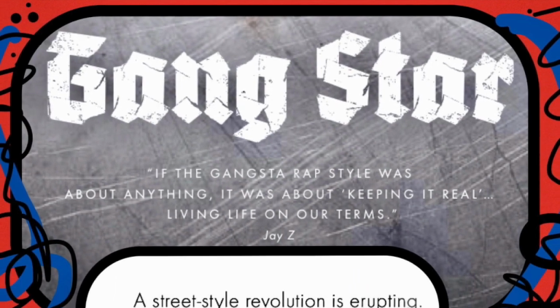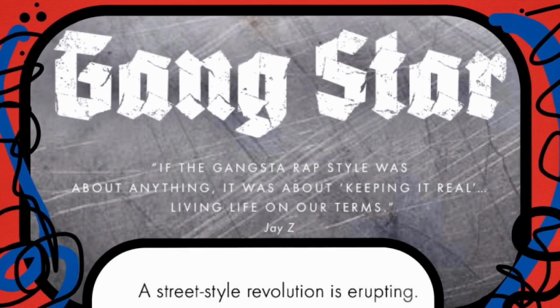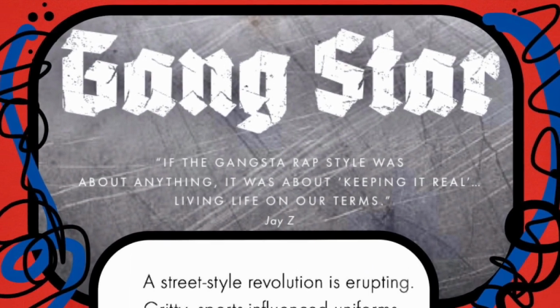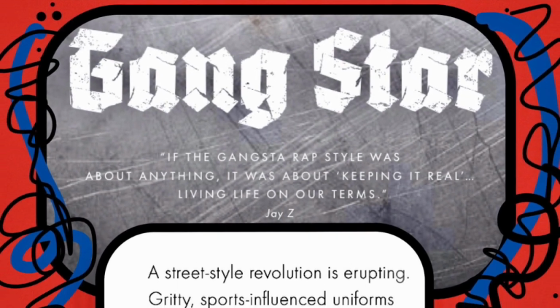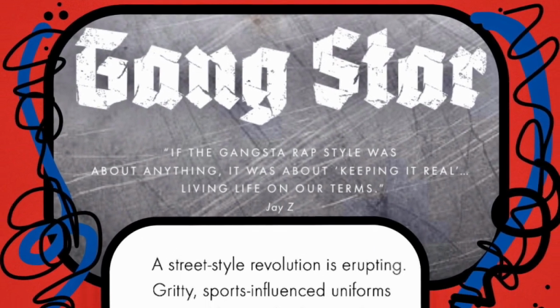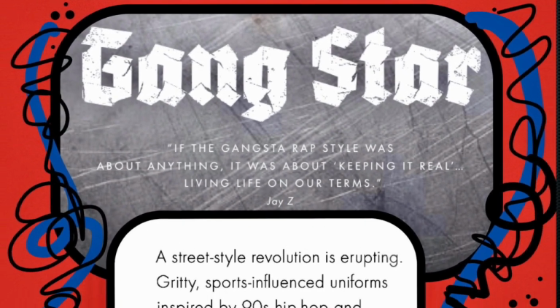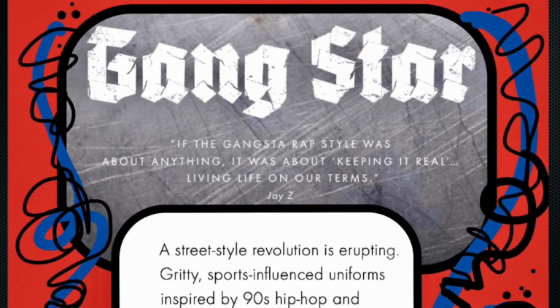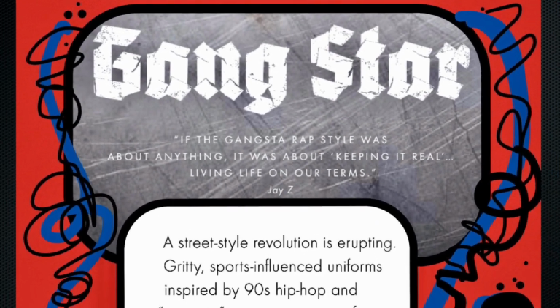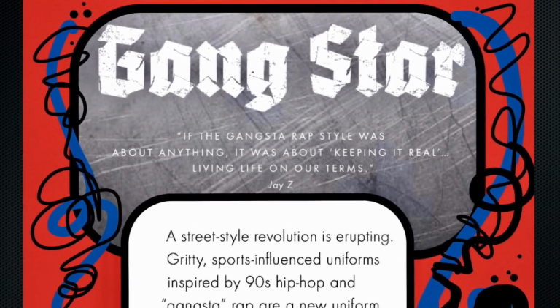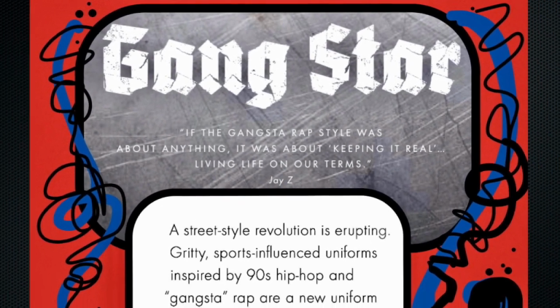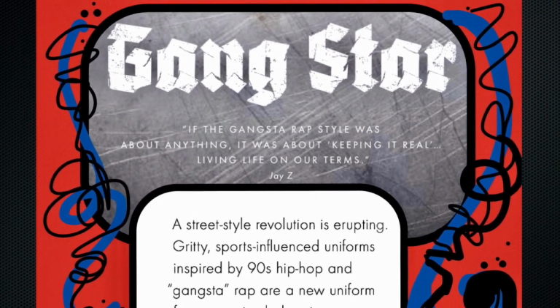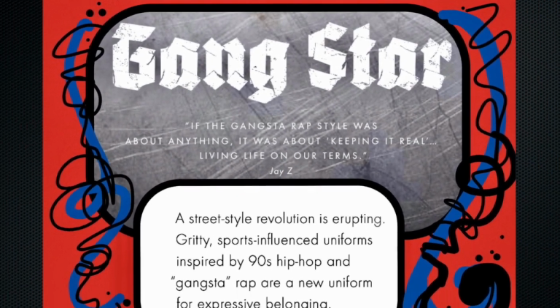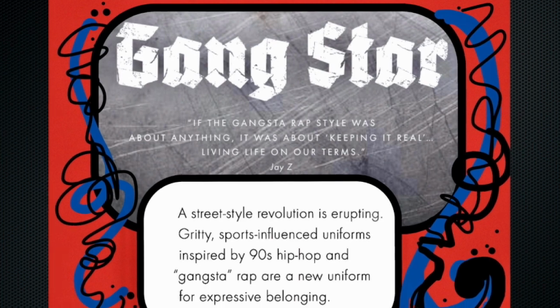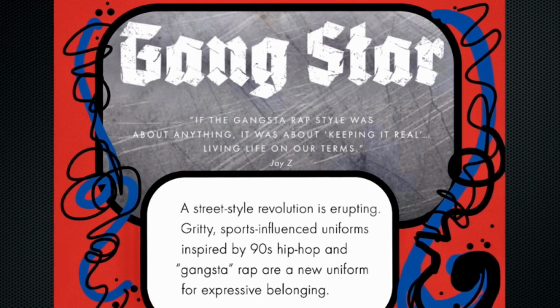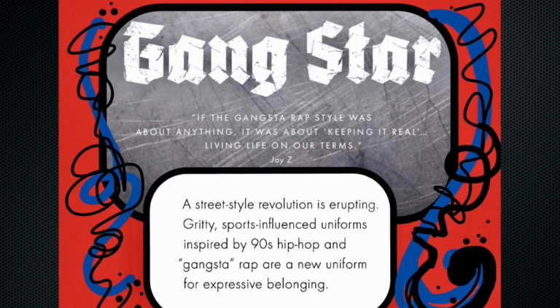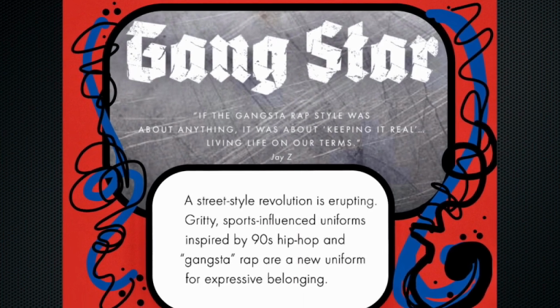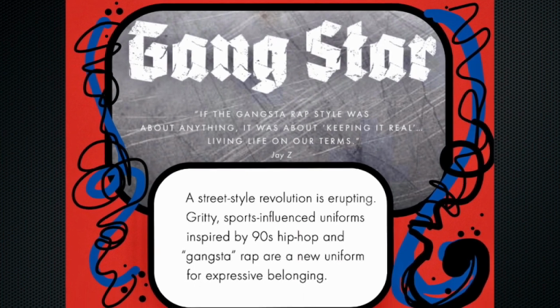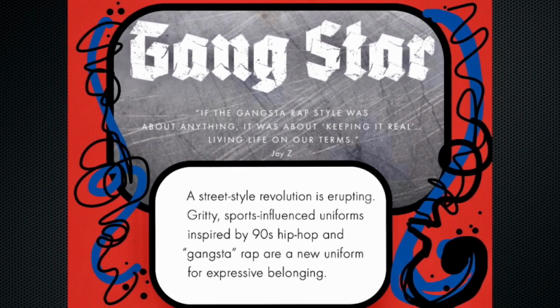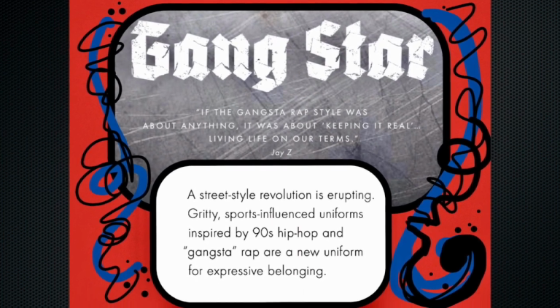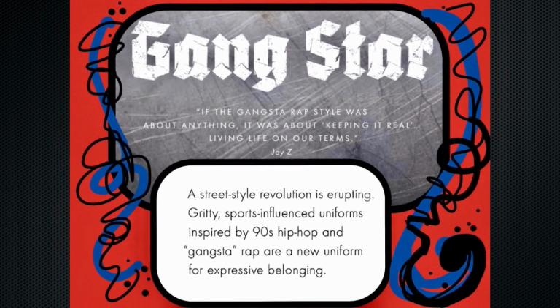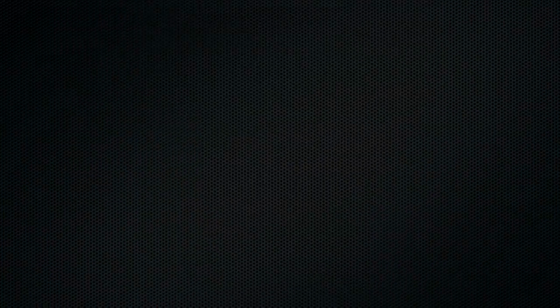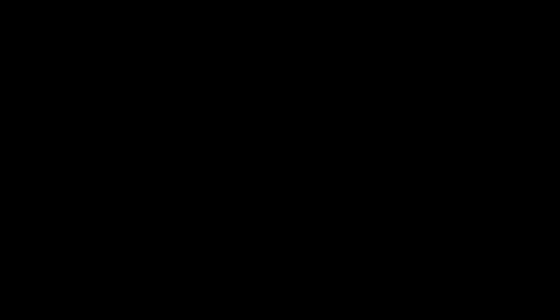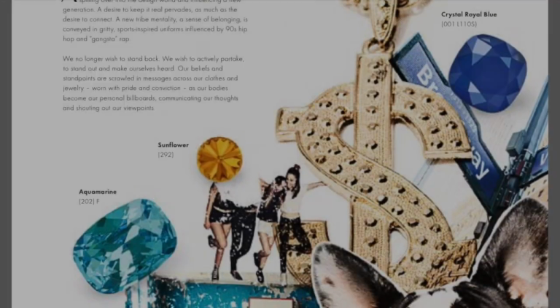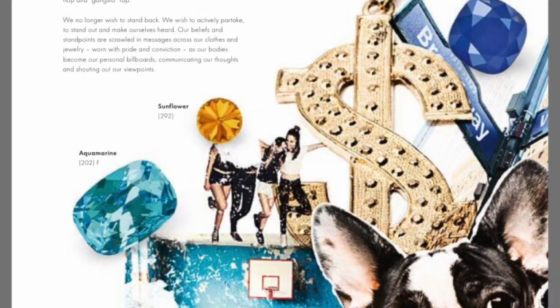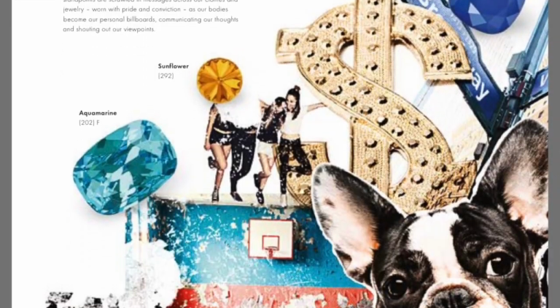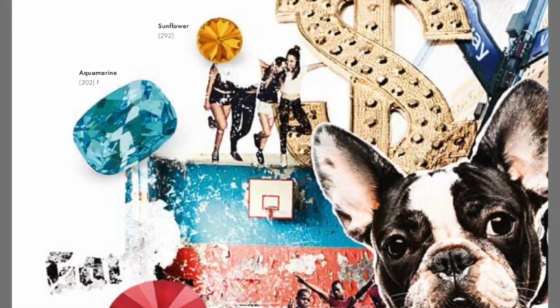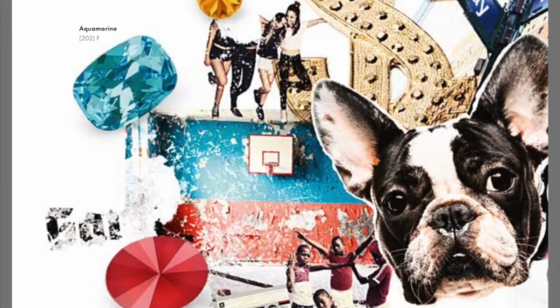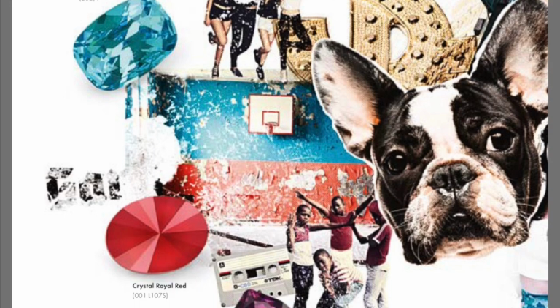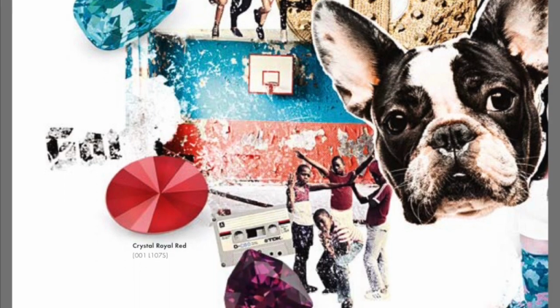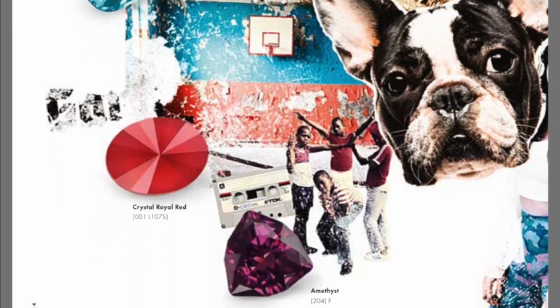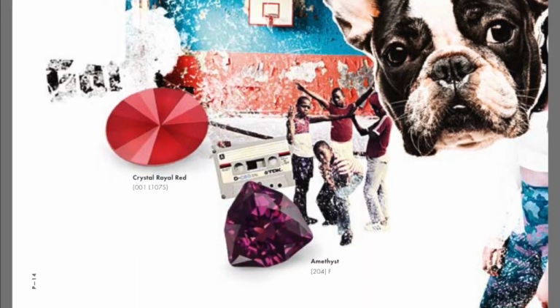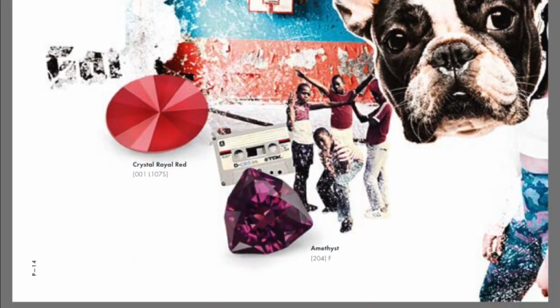The design is to be done on one actual hand and includes Swarovski crystals and hand painting. I chose Gangstar, which is based off 90s hip-hop and gangsta rap, where our bodies become our personal billboards.